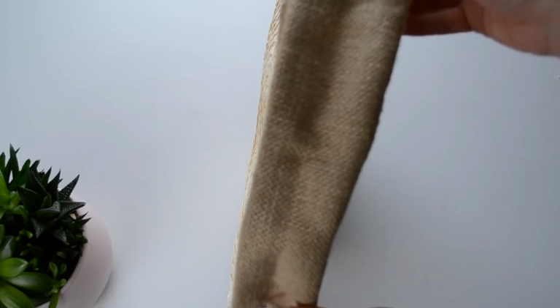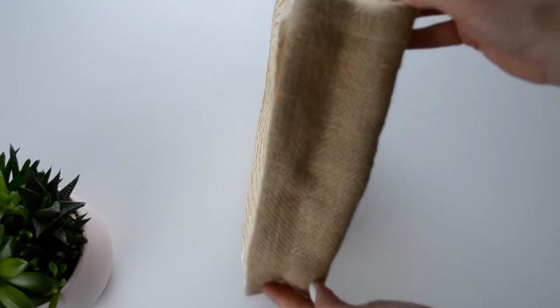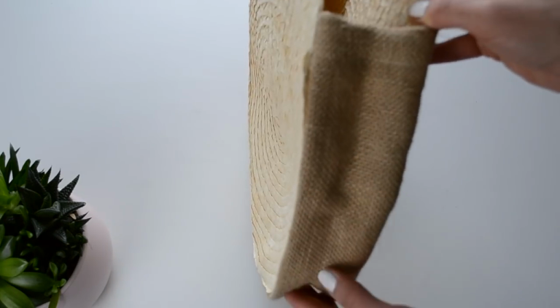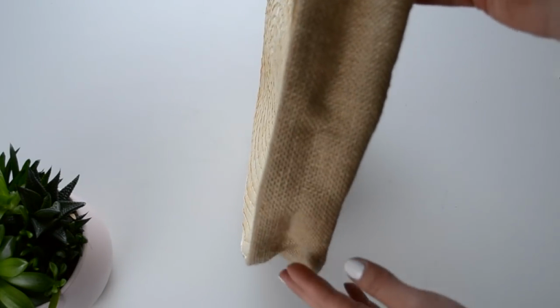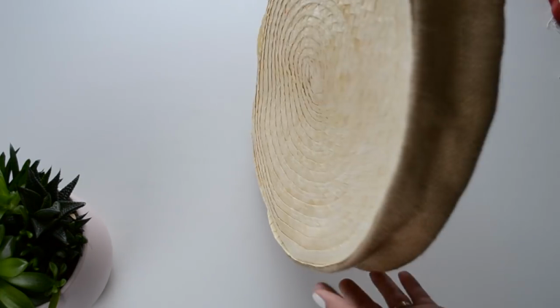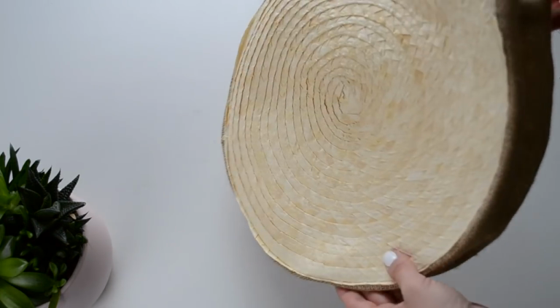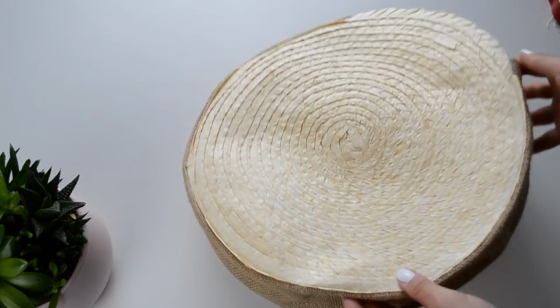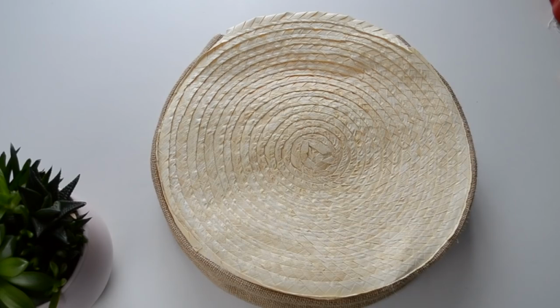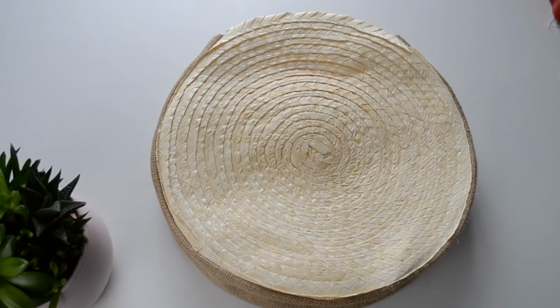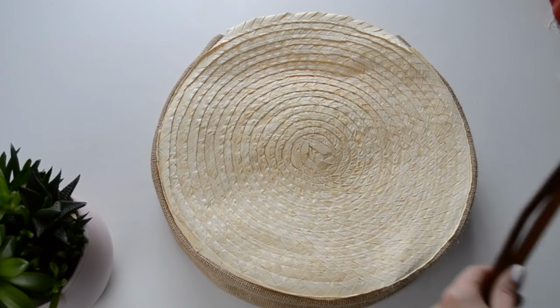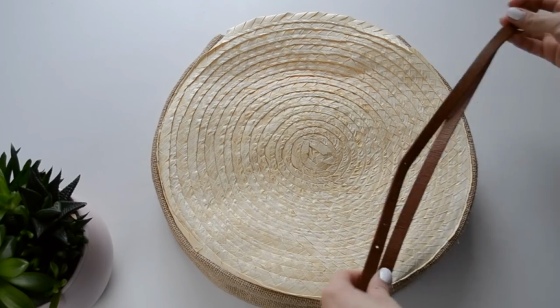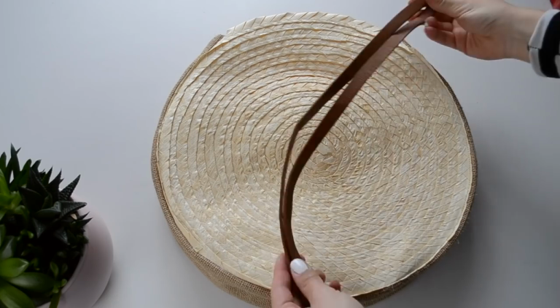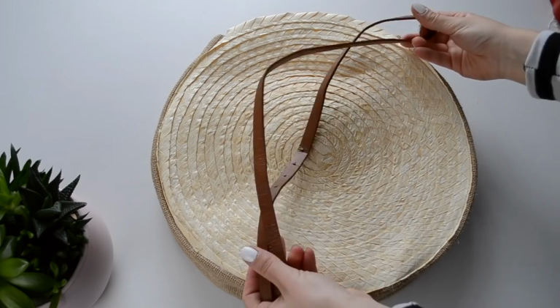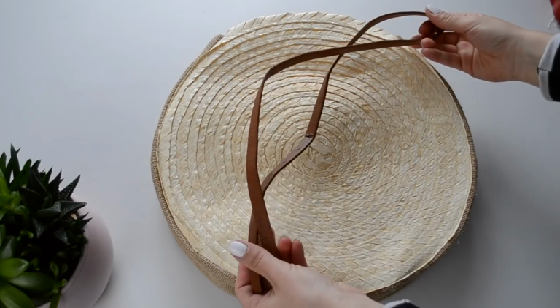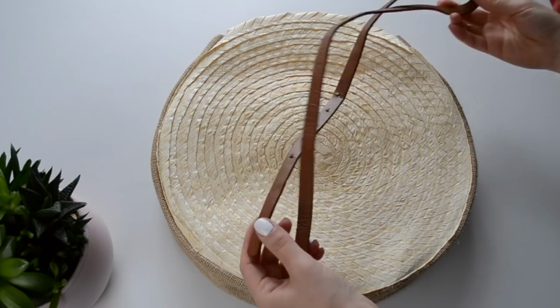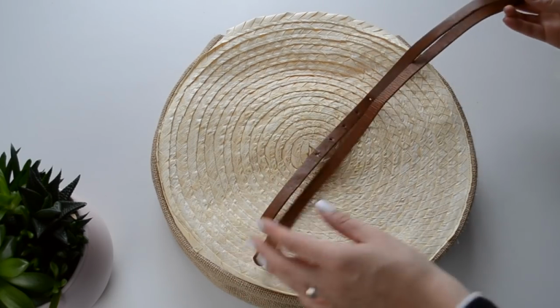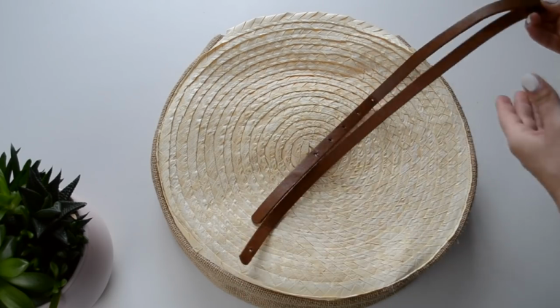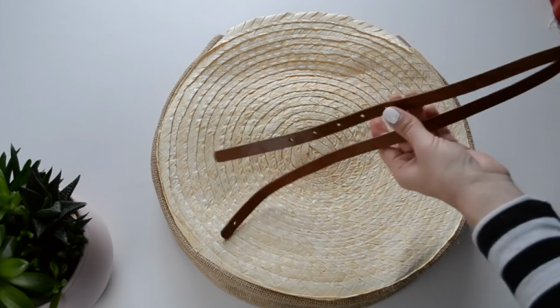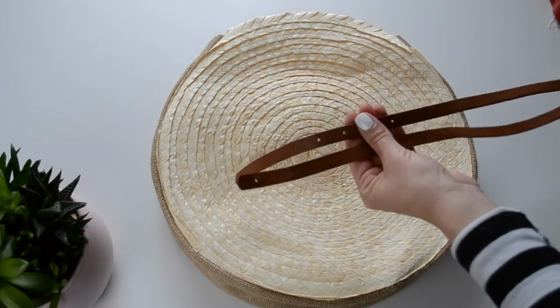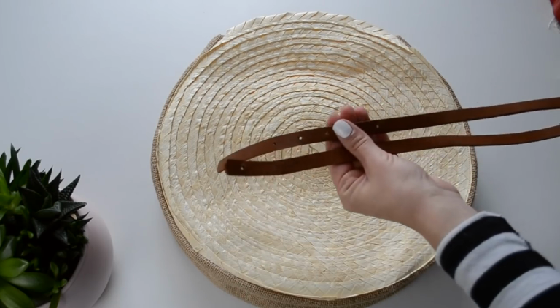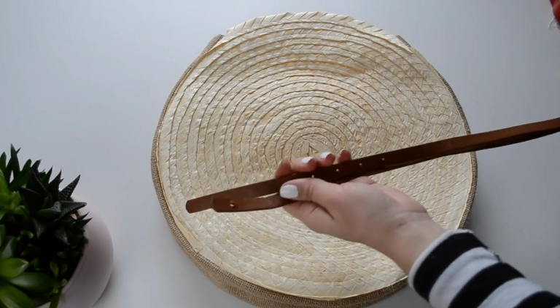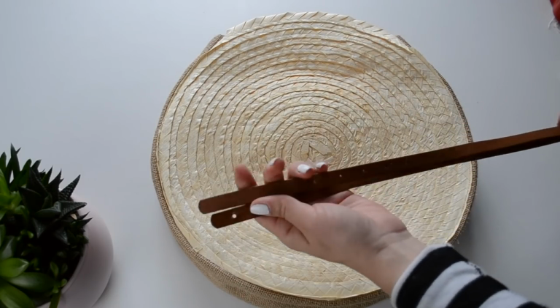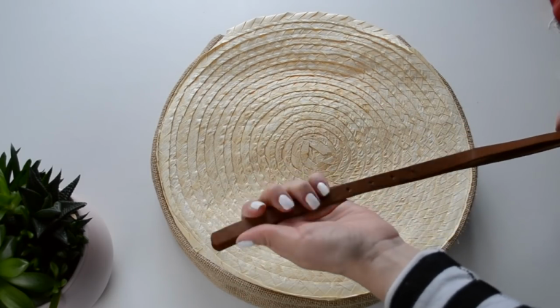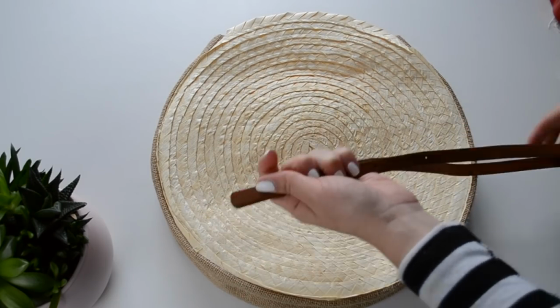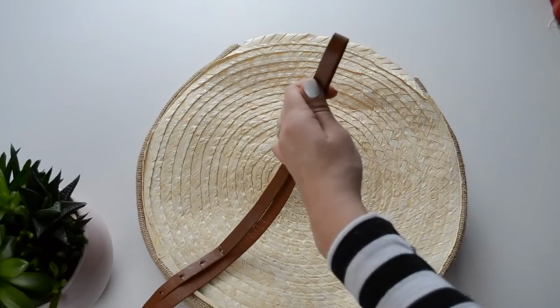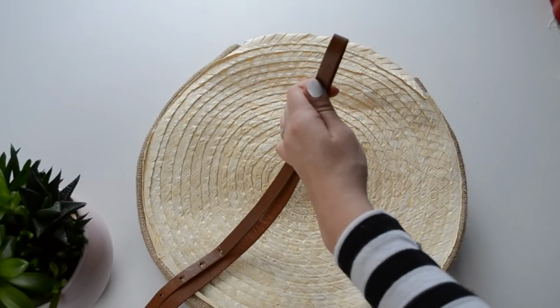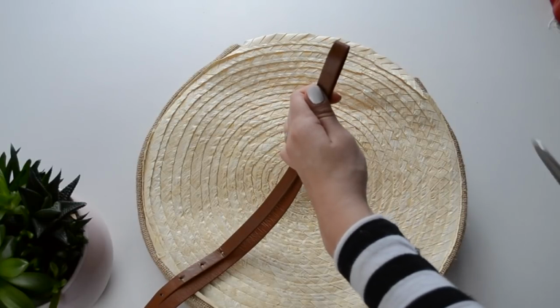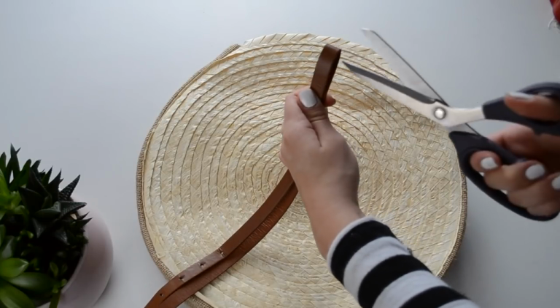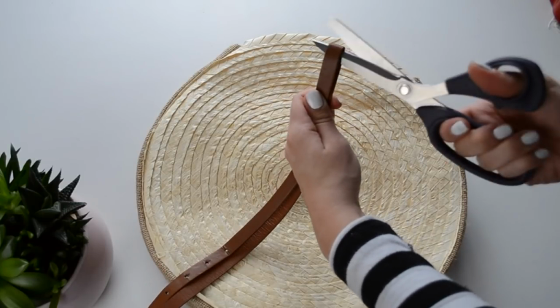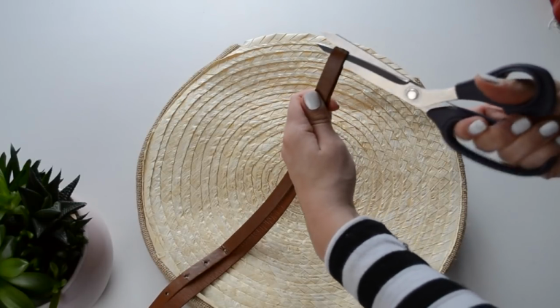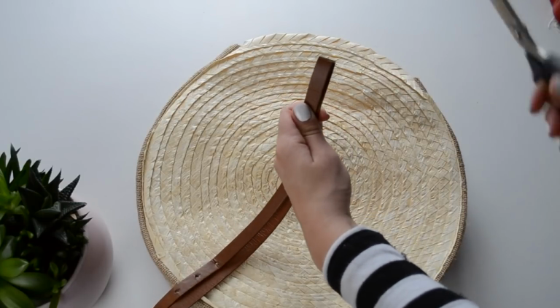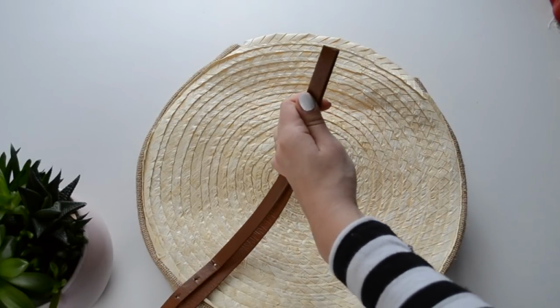Now that the bag's body is done we can move on to the straps. To make the straps I've used an old leather belt that I found in a thrift store and I just cut it in half to create my two straps.